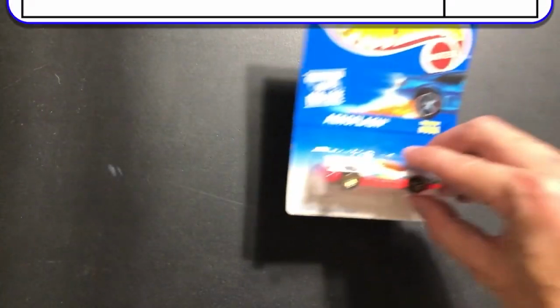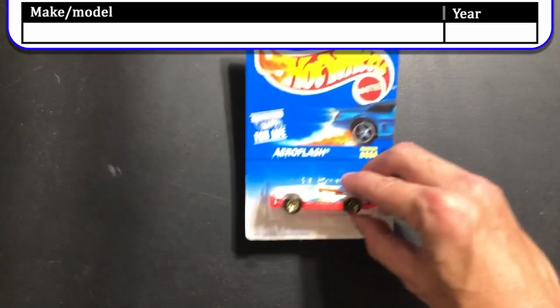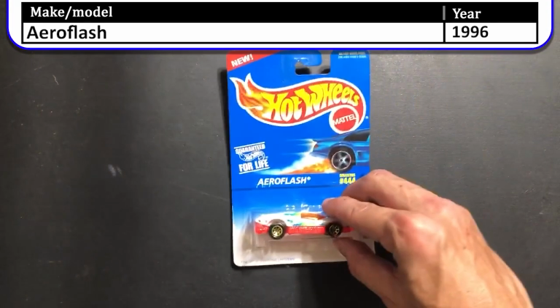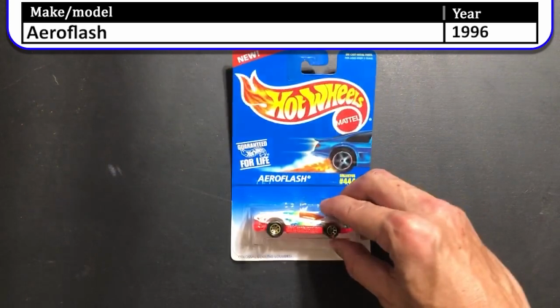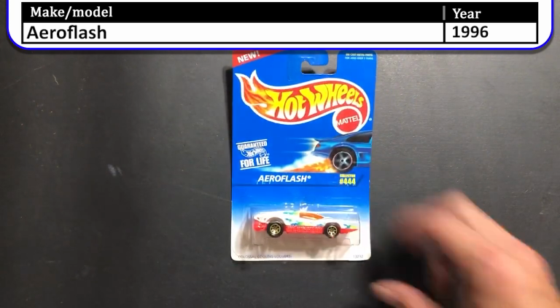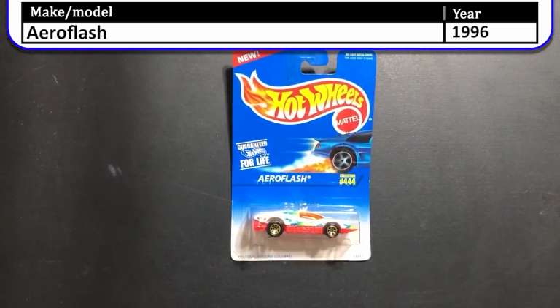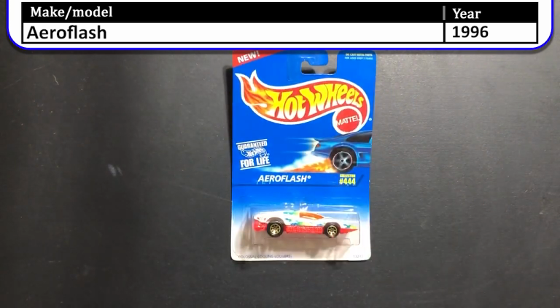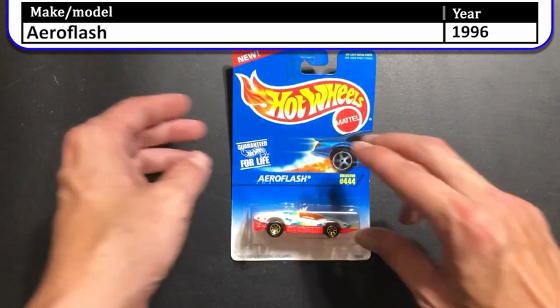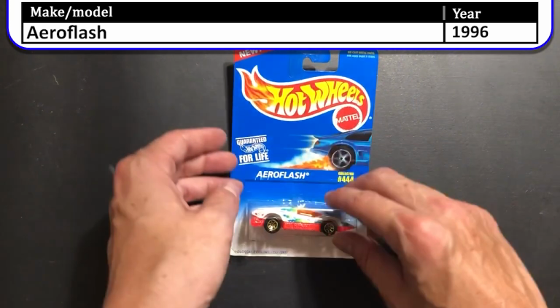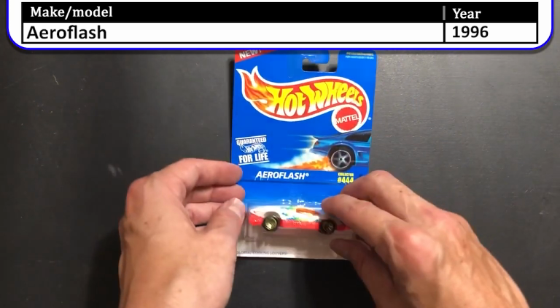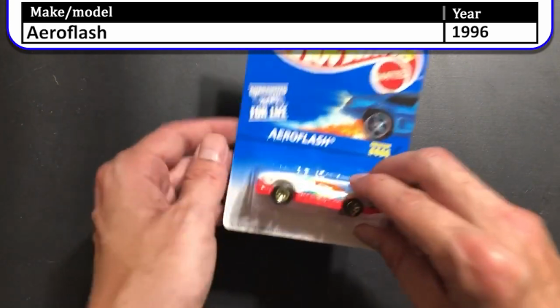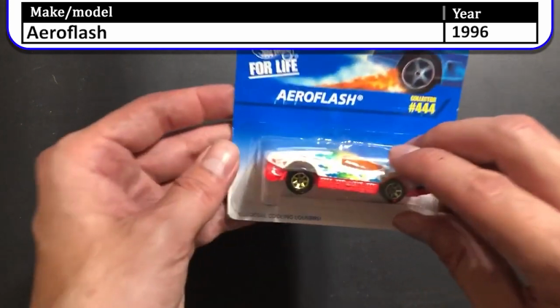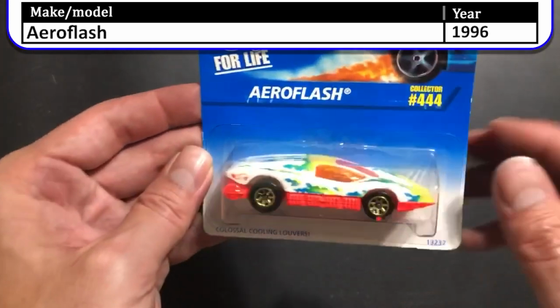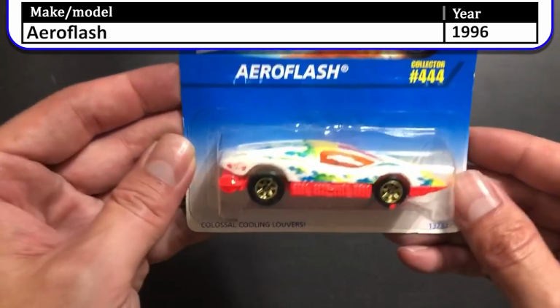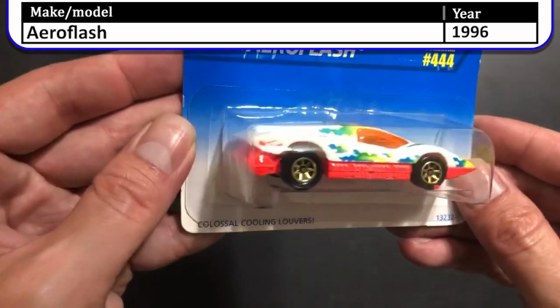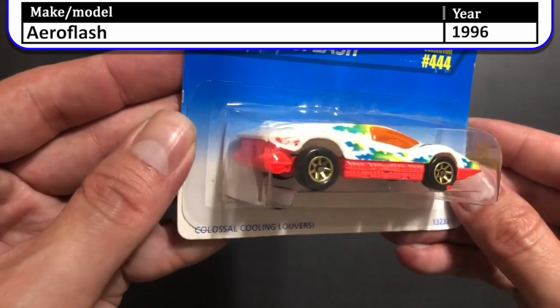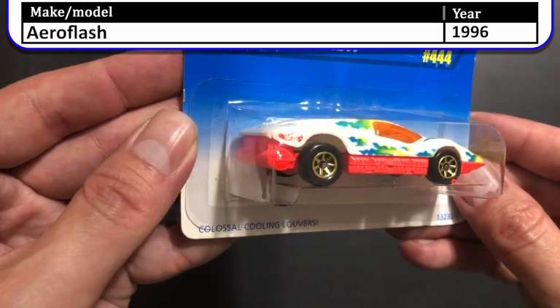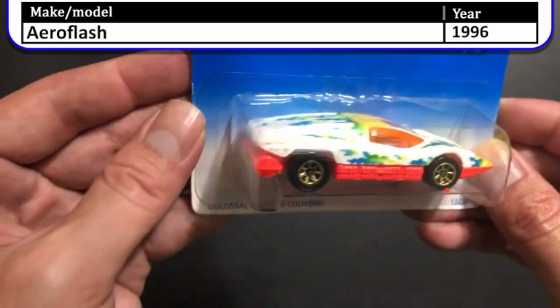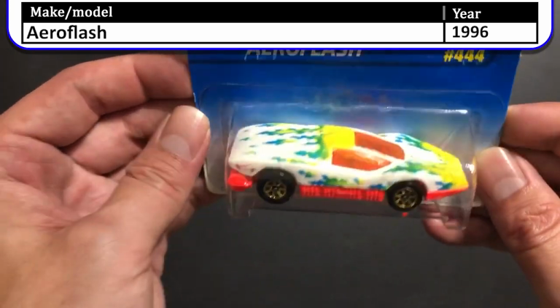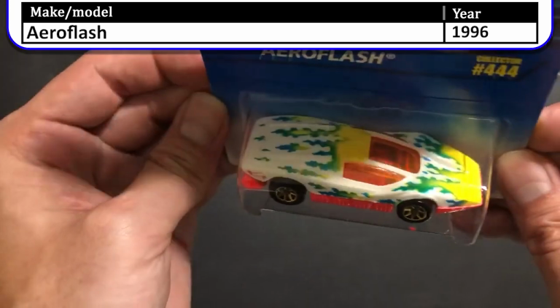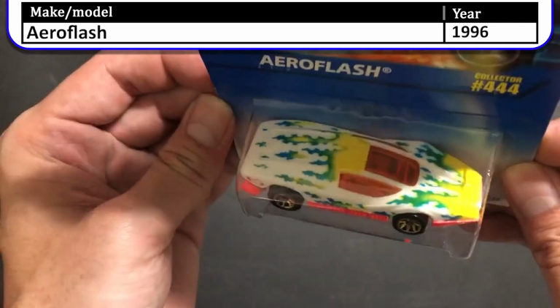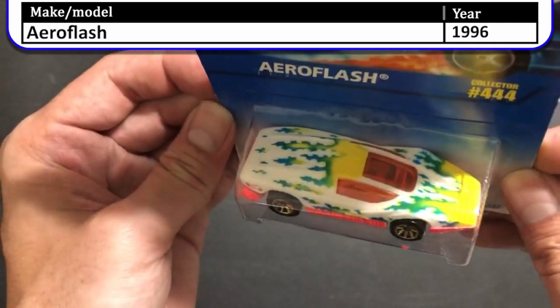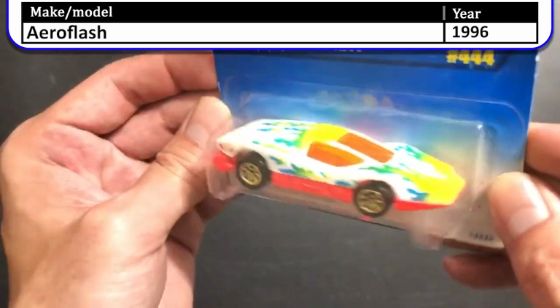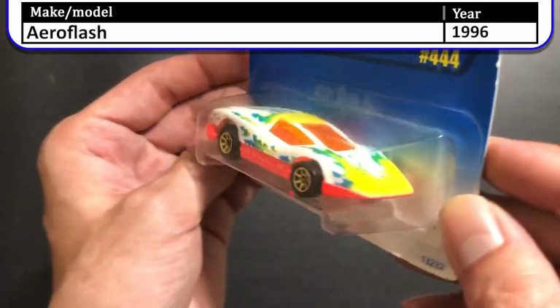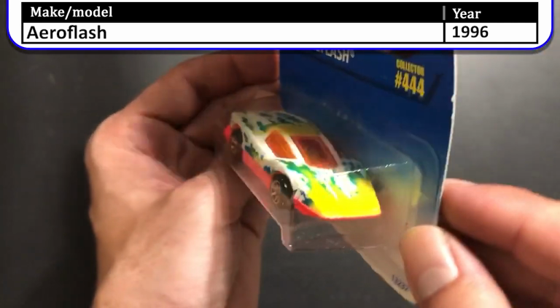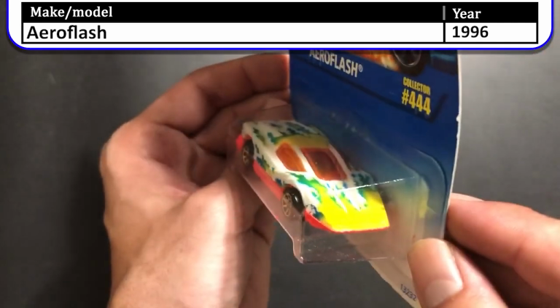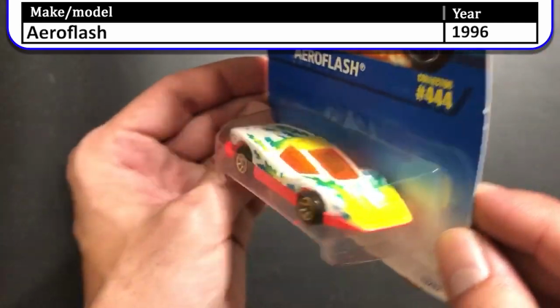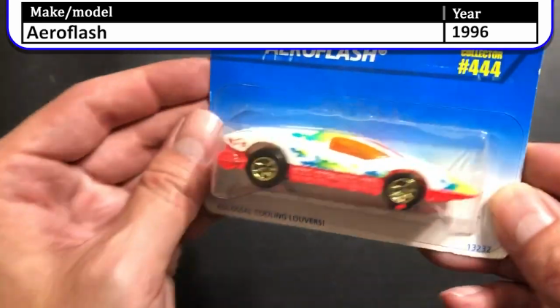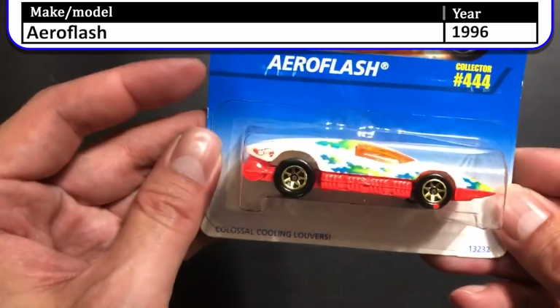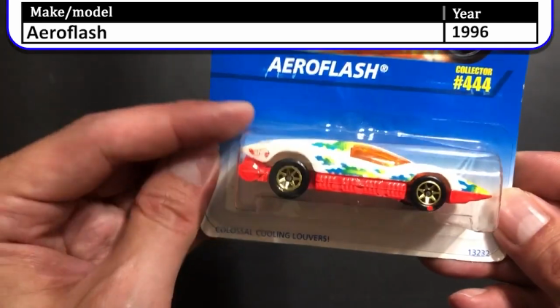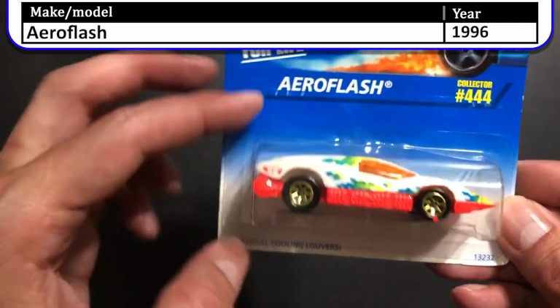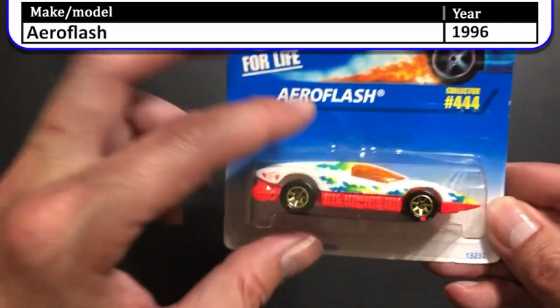Here we have the 1996 Aeroflash. This is the white version with yellow, green, and blue flames. It has a bright neon orange base and seven spoke wheels.